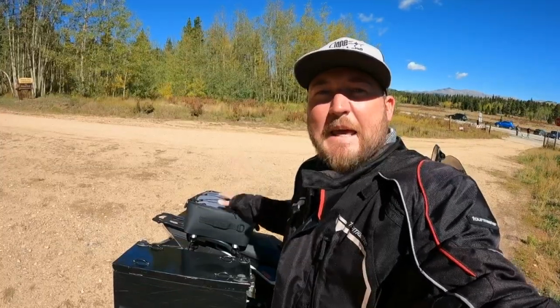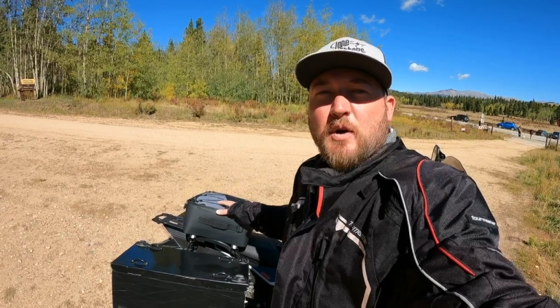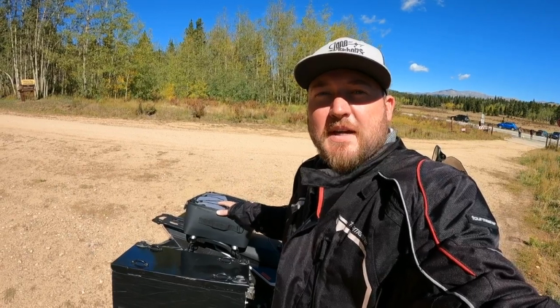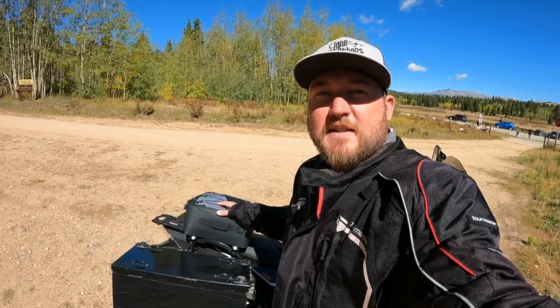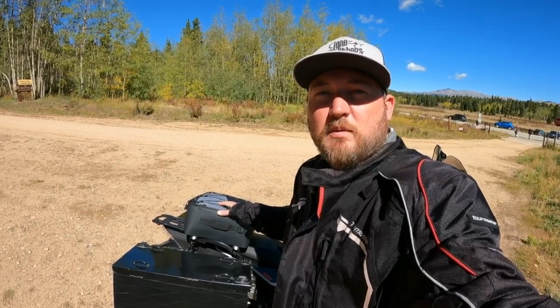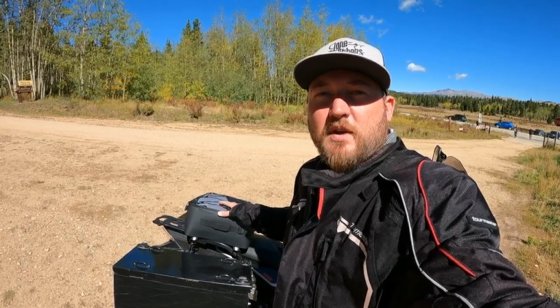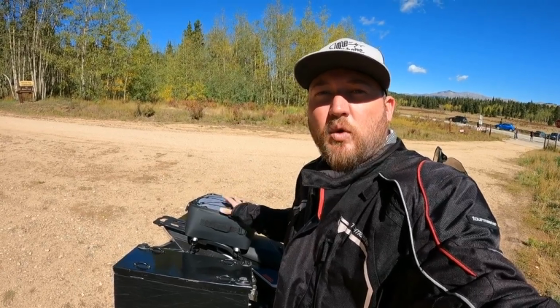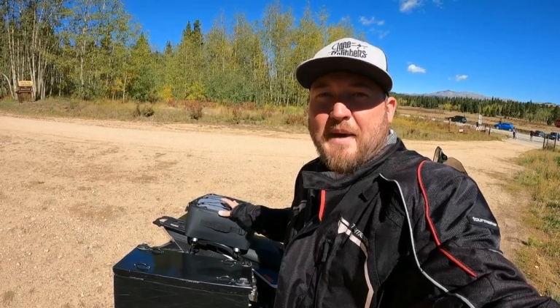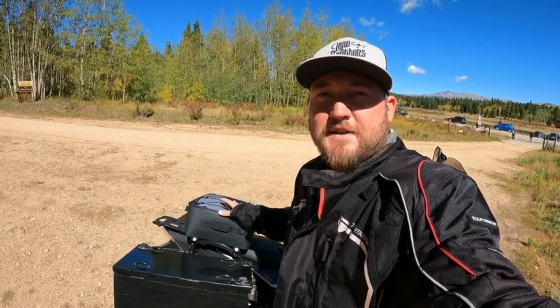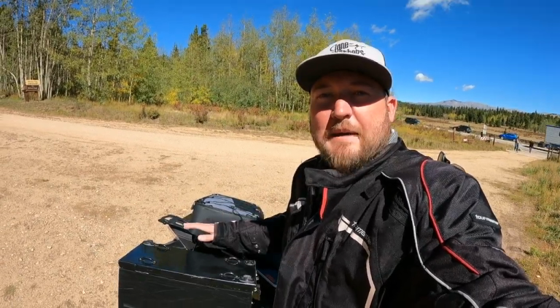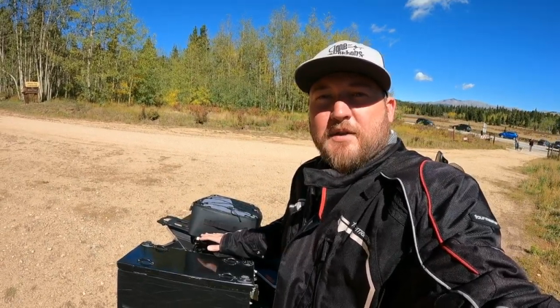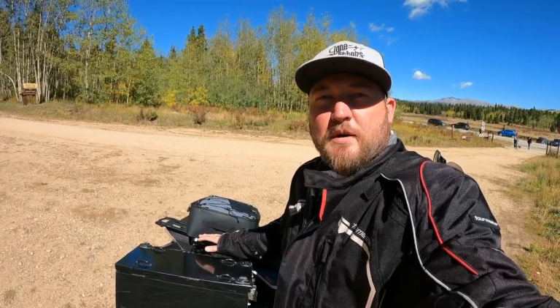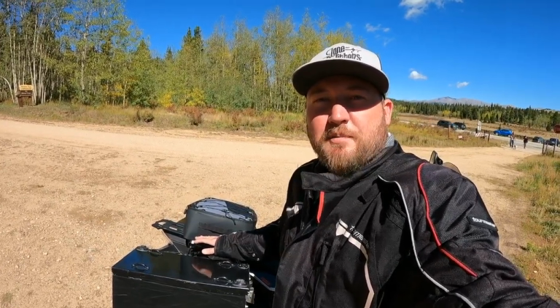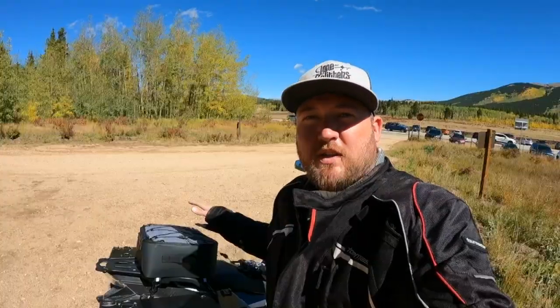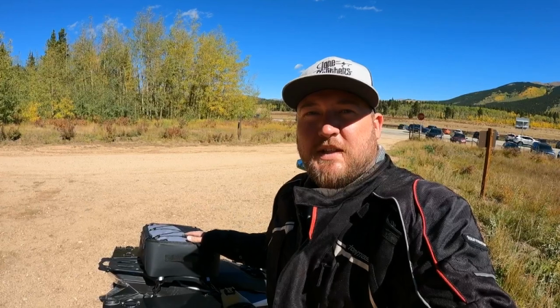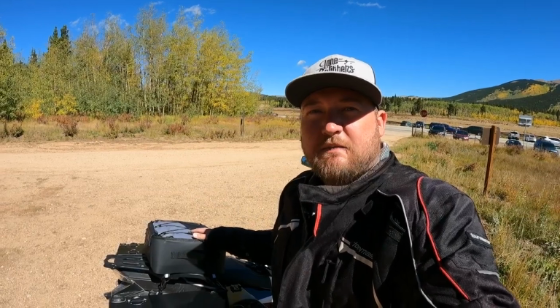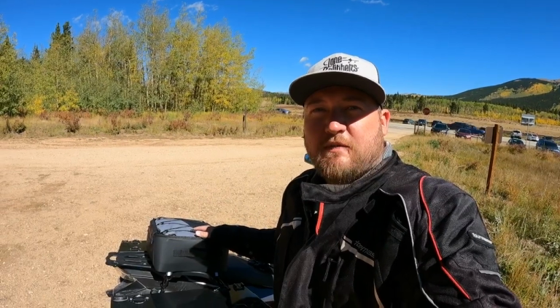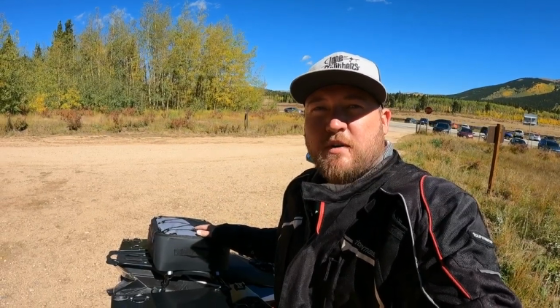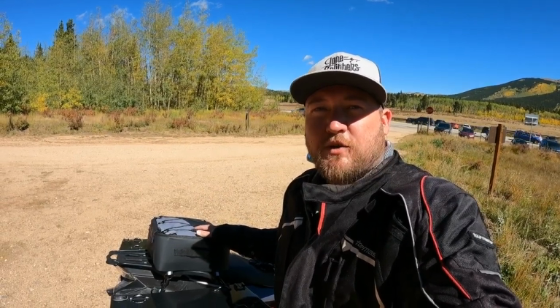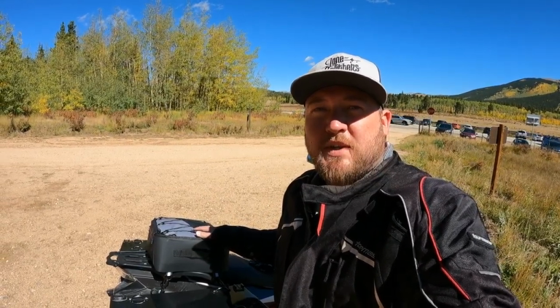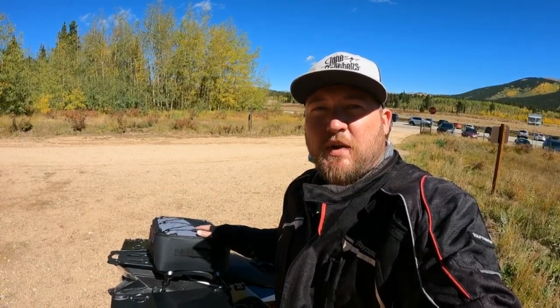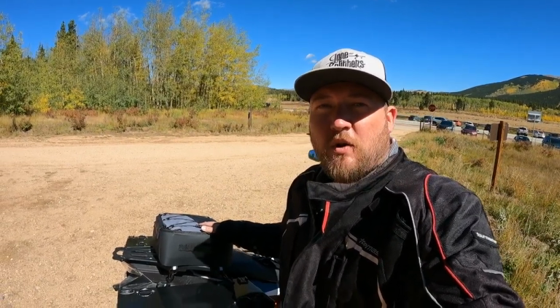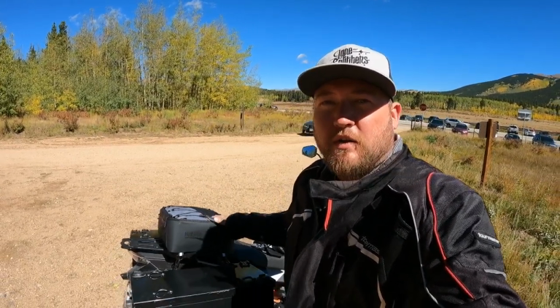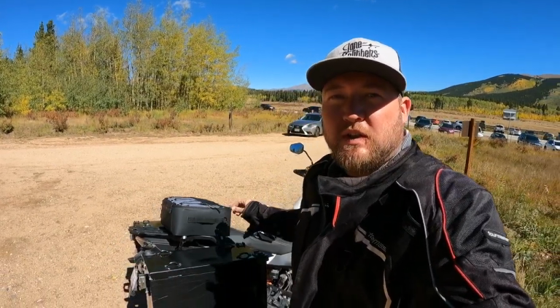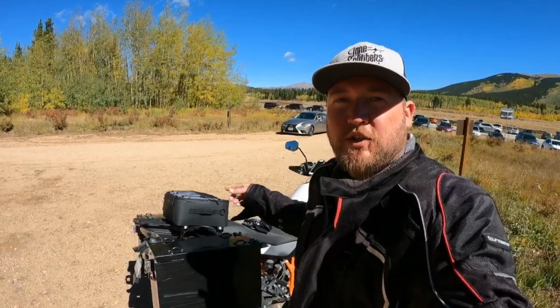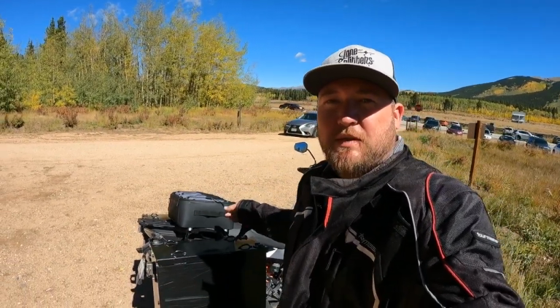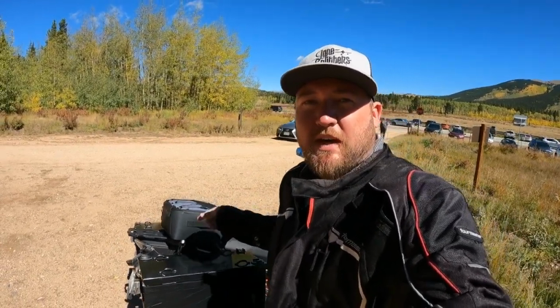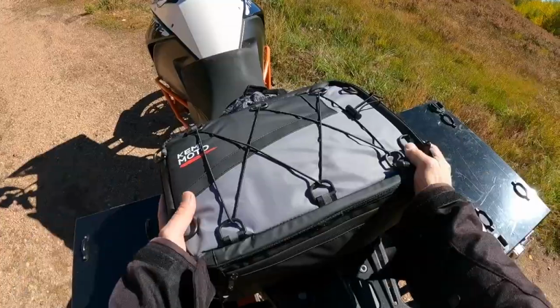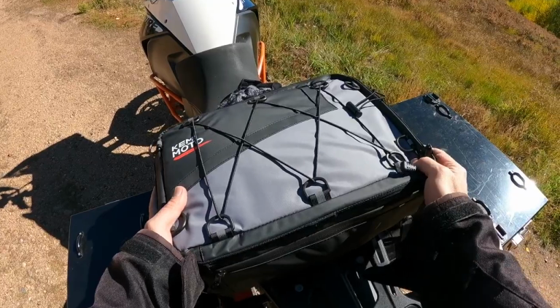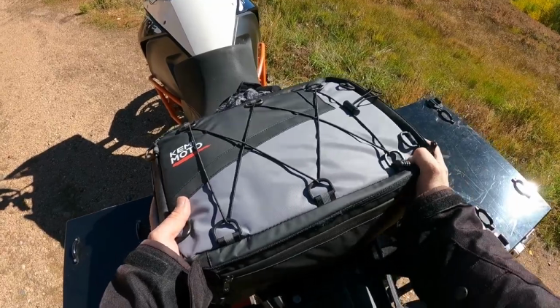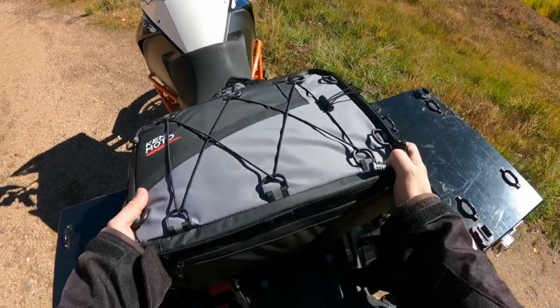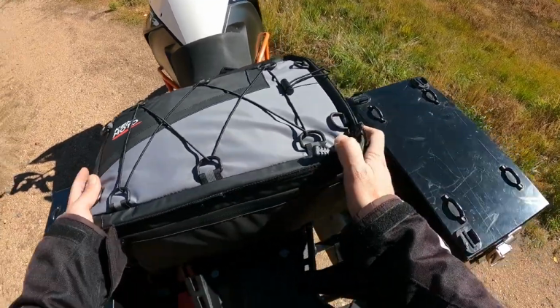Kemimoto was nice enough to send me one of their cooler bags that mount to the rear of your bike, just in time for my 400-mile trip to Telluride, Colorado. Let's check out the bag.